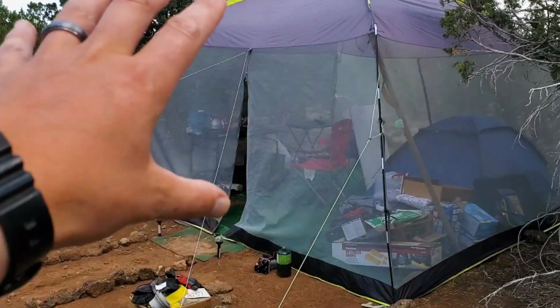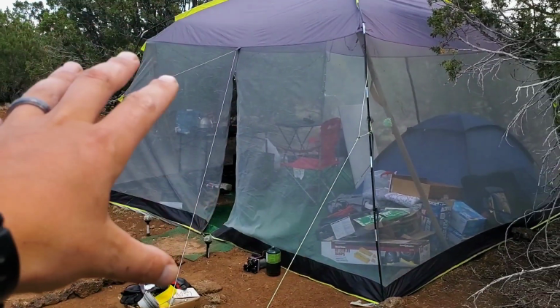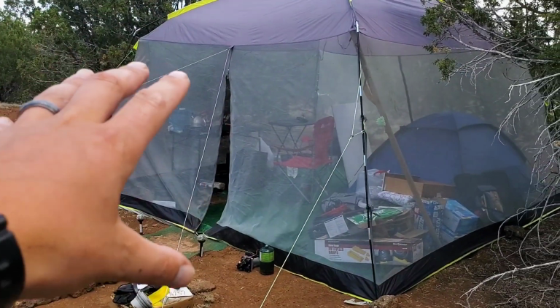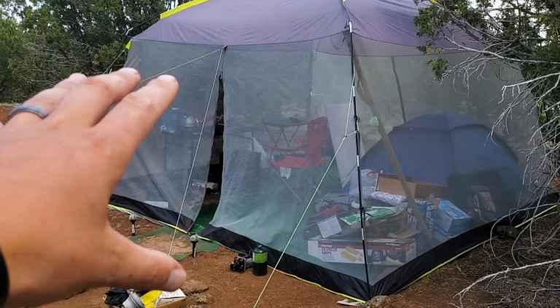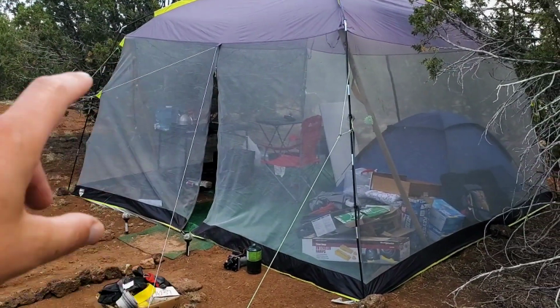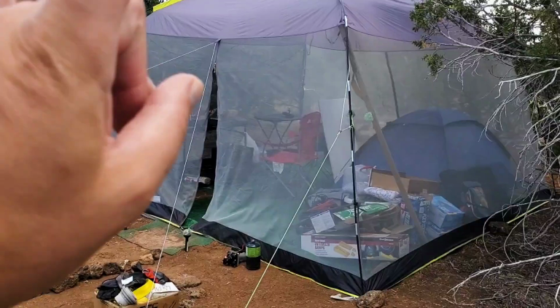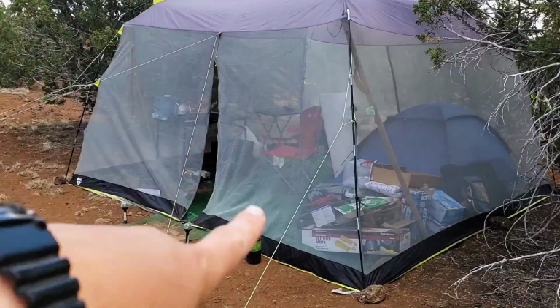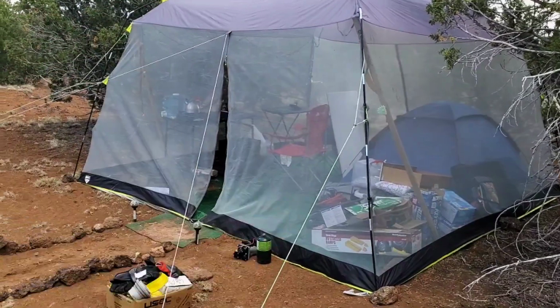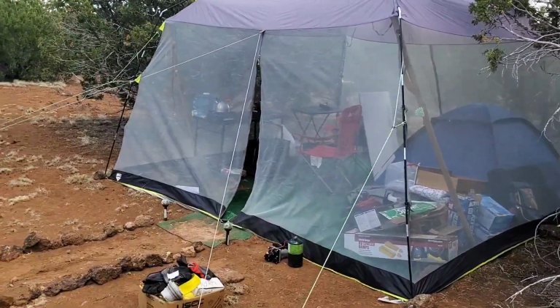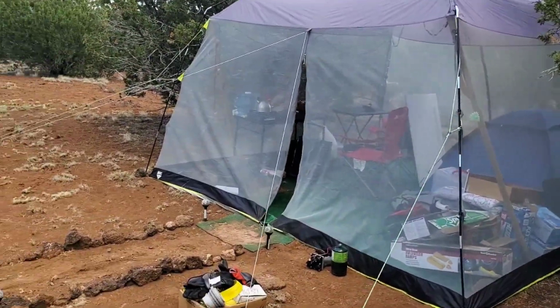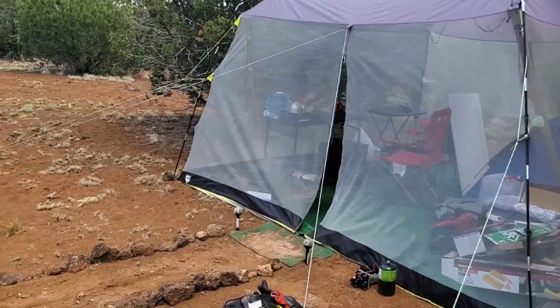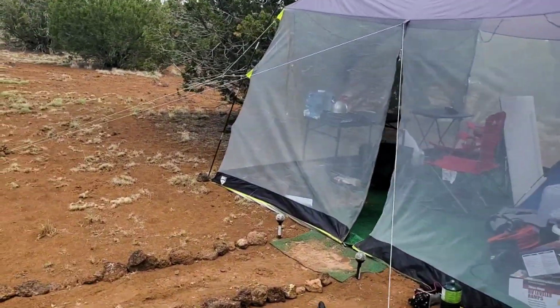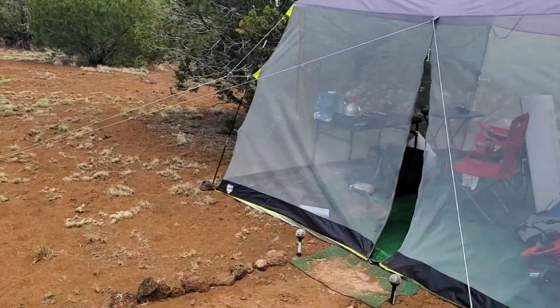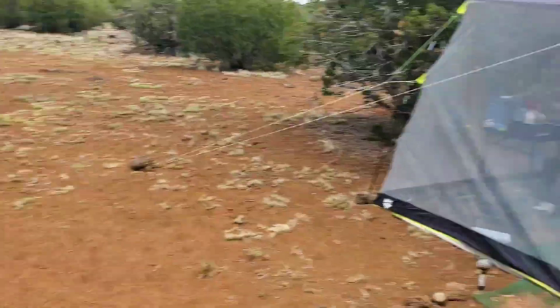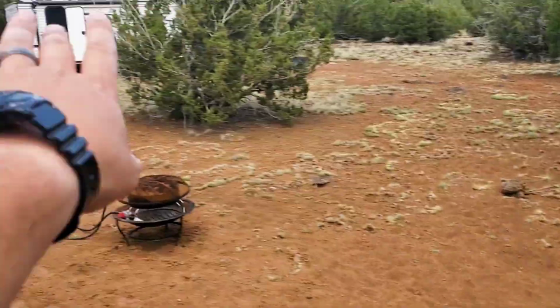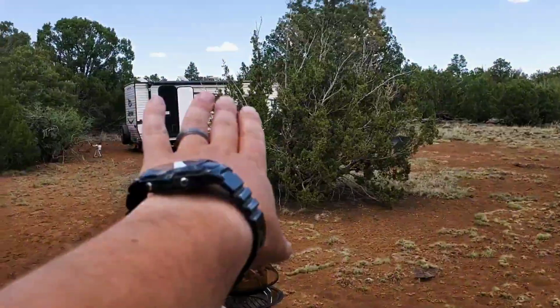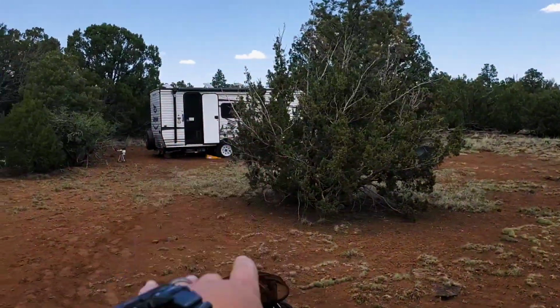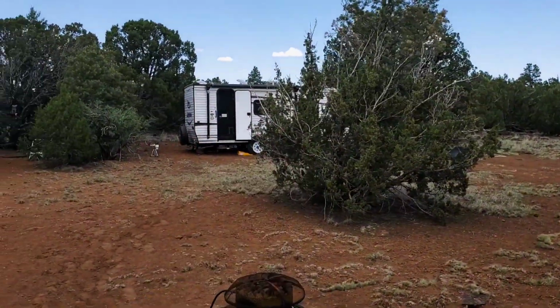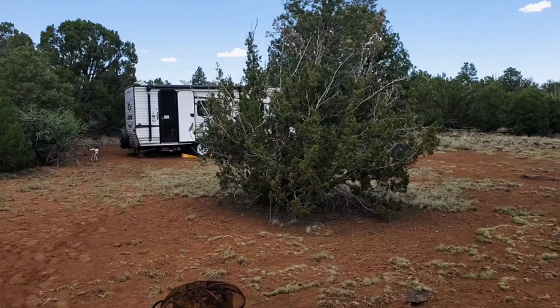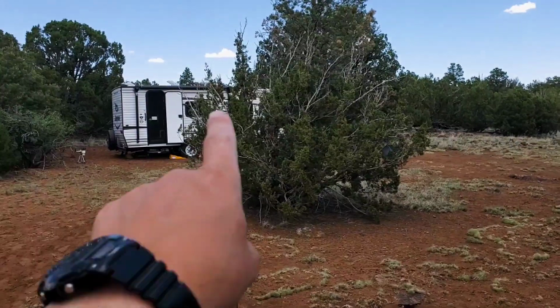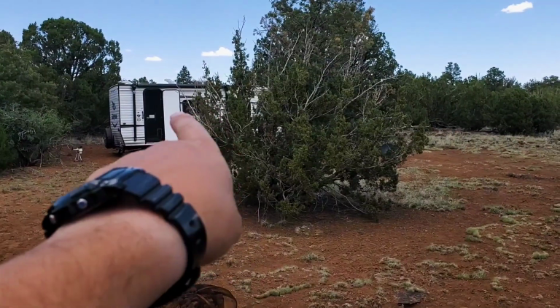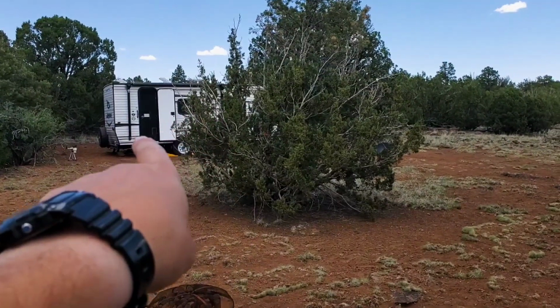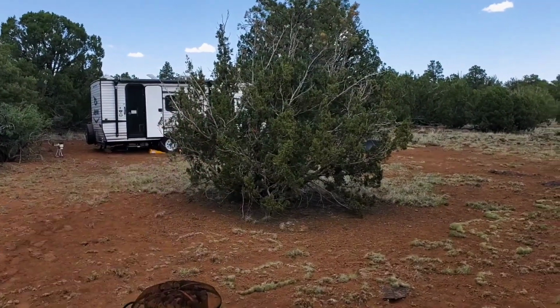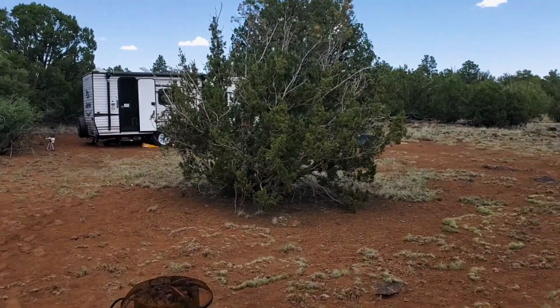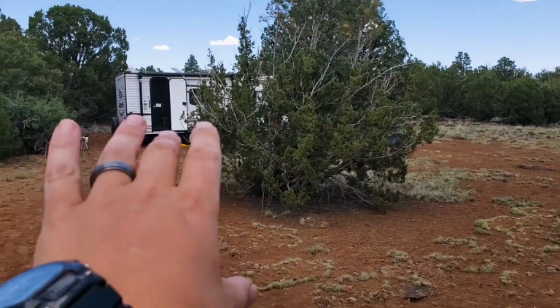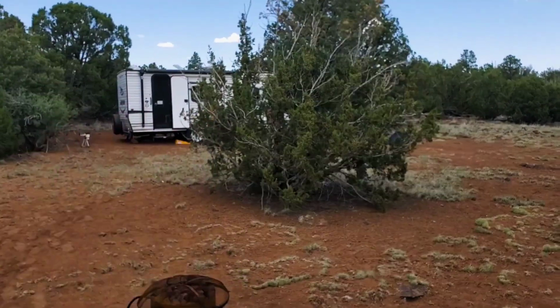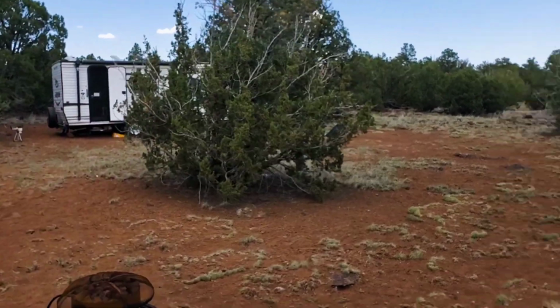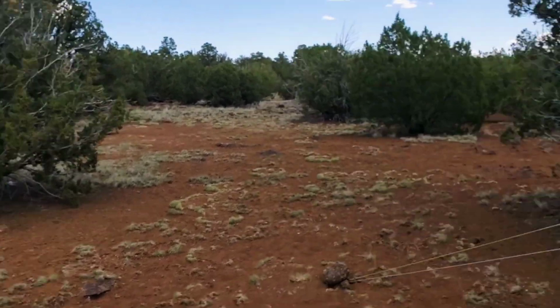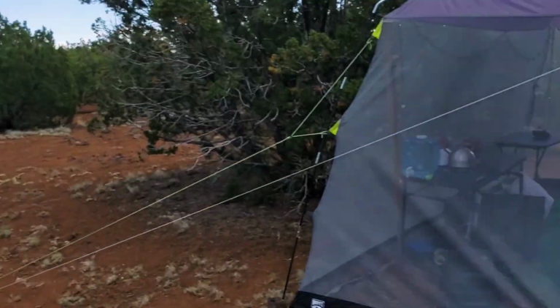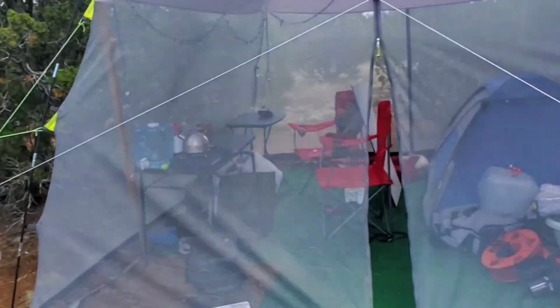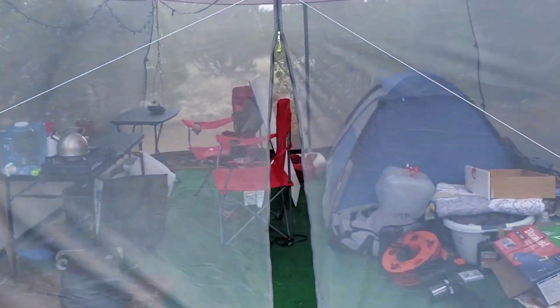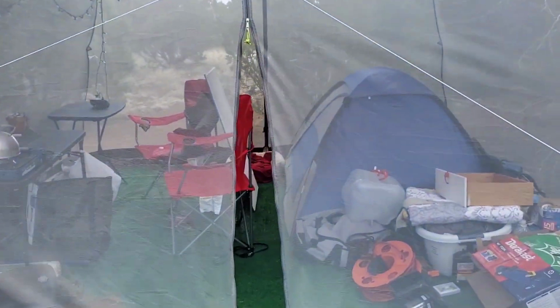We stayed in the tent here until we could get the trailer up here, which is up here now. Still trying to get that thing perfectly level — pain in the butt, but I'll get it there. Just trial and error.